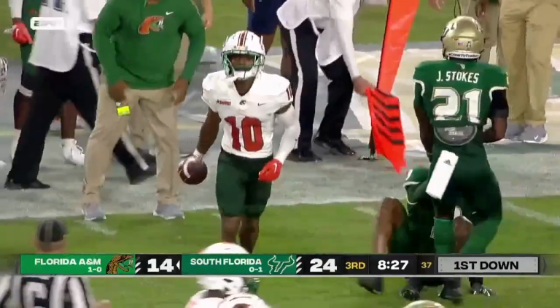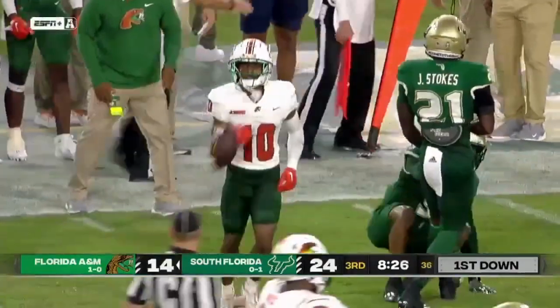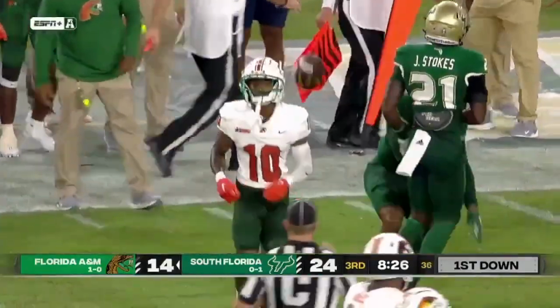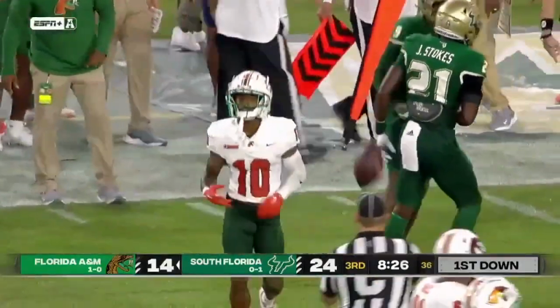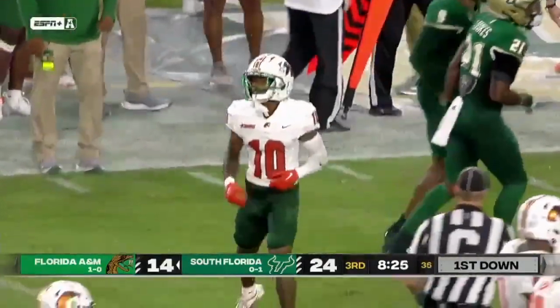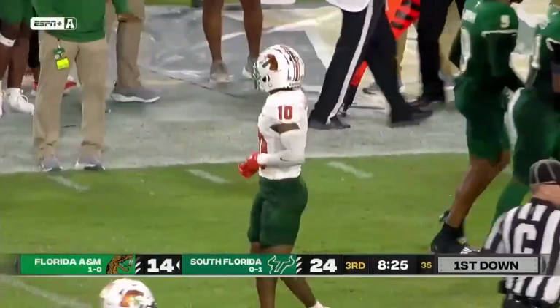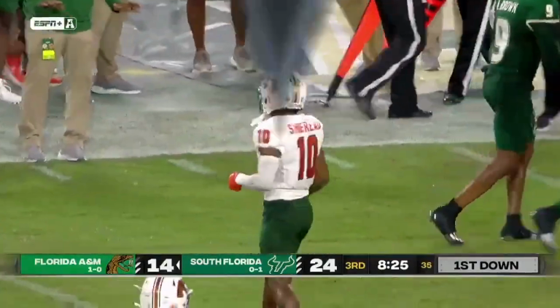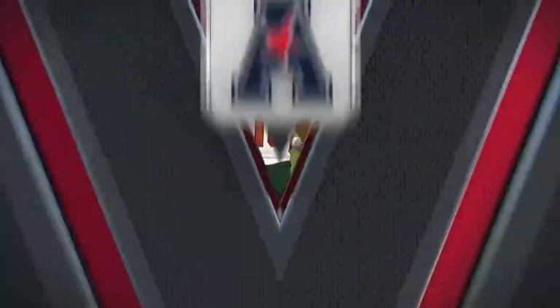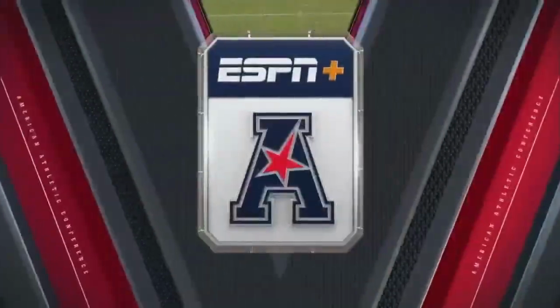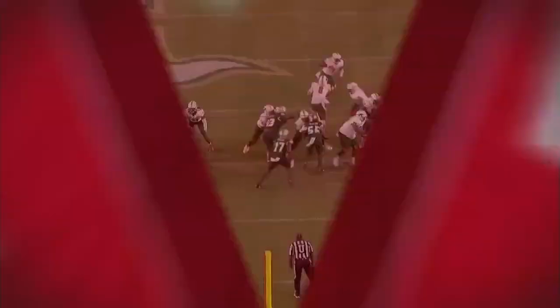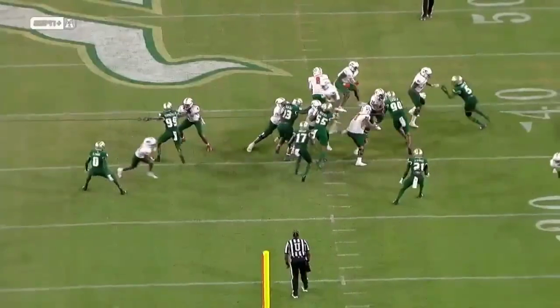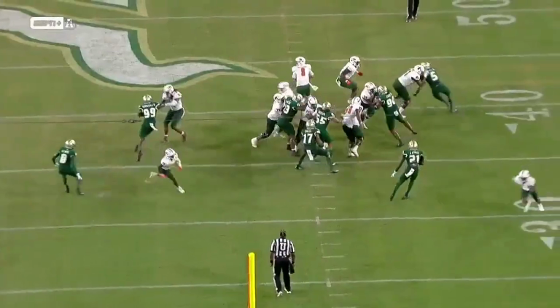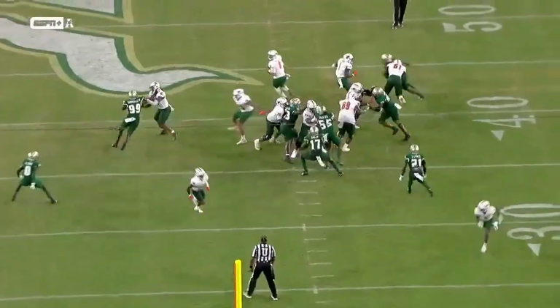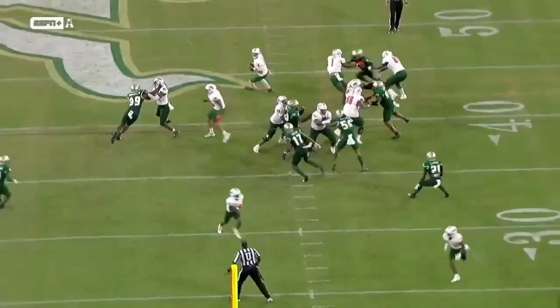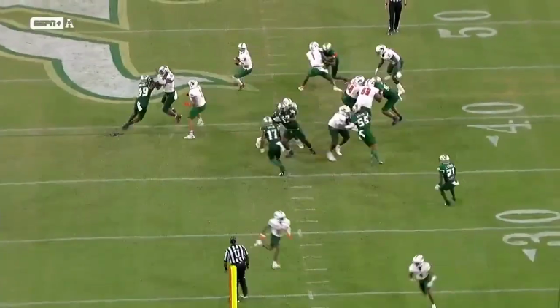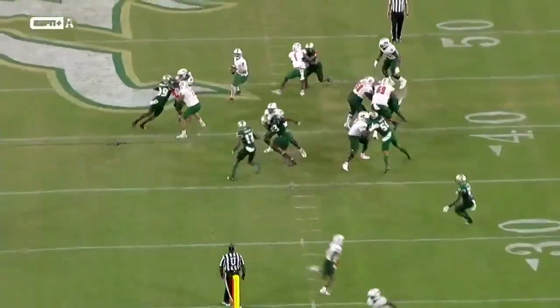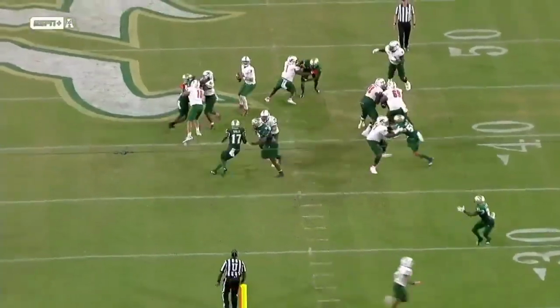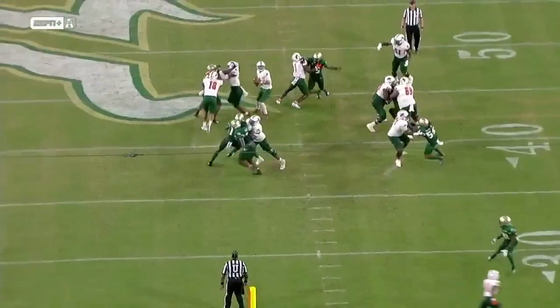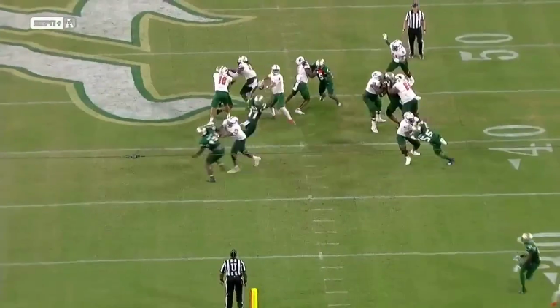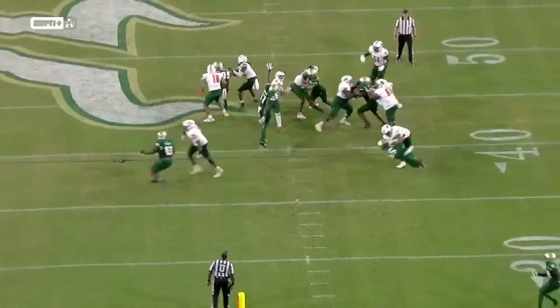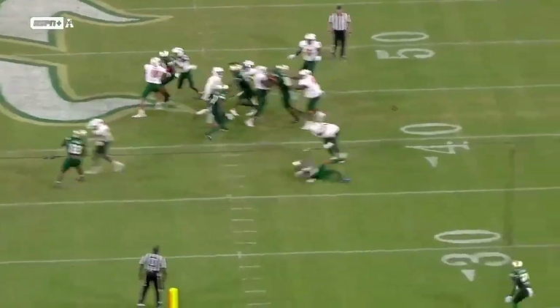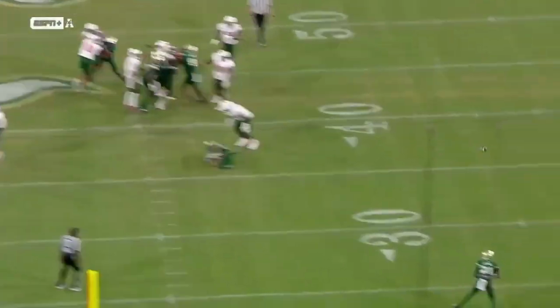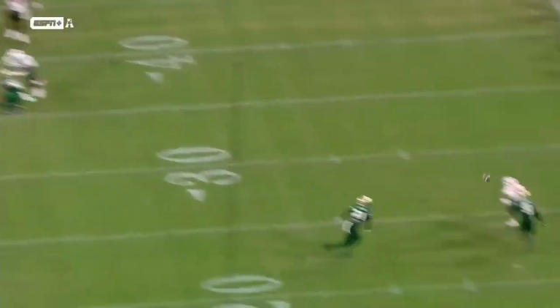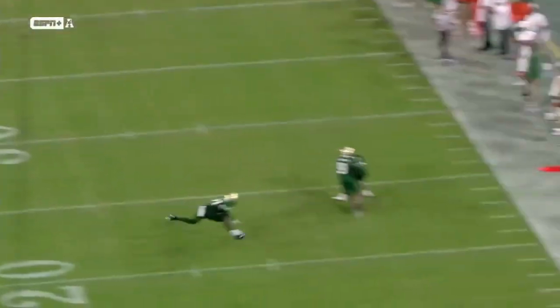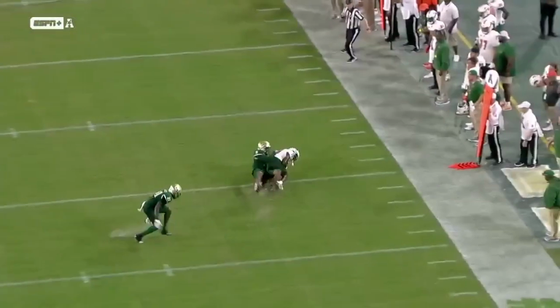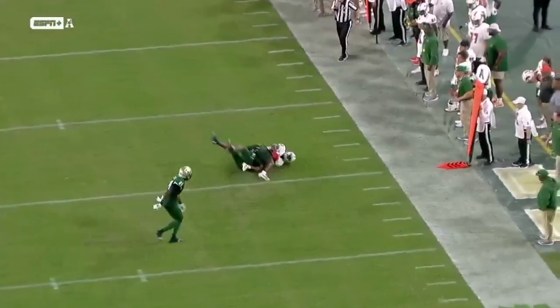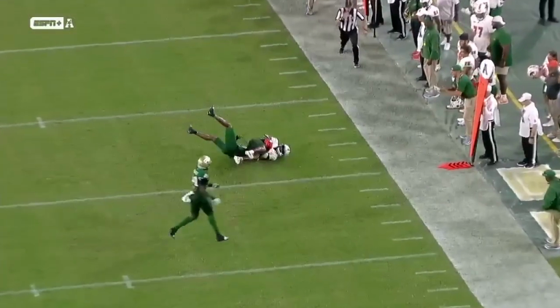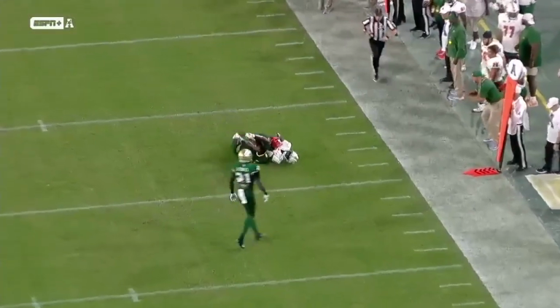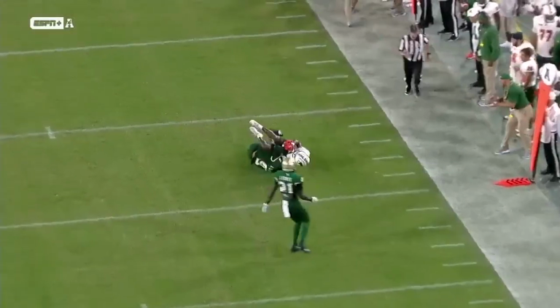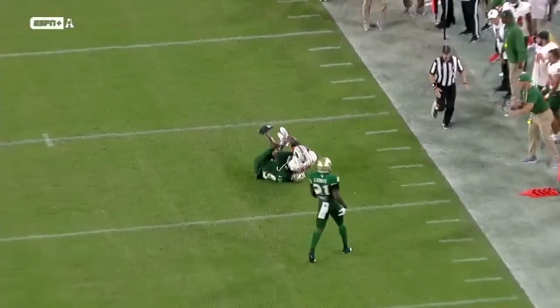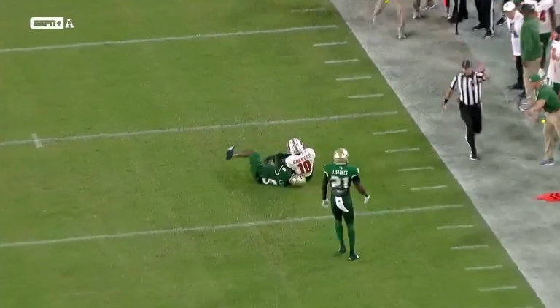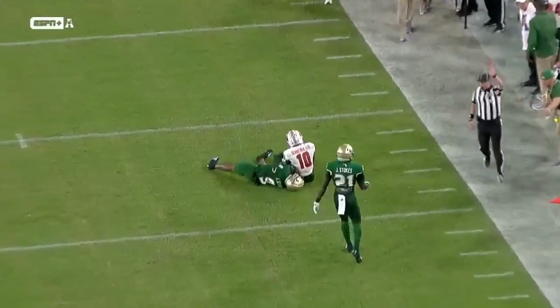Yance did a good job that time using his size to pick up the blitz. Look at one in white on the right side picking up that blitz, giving Musa that extra second to find an open receiver and move the sticks.